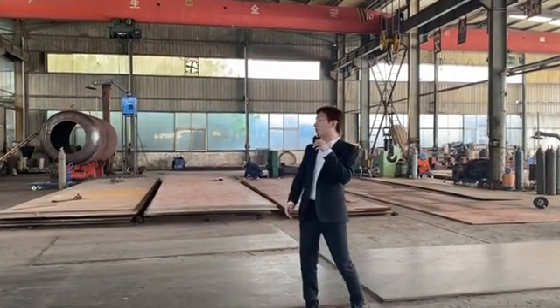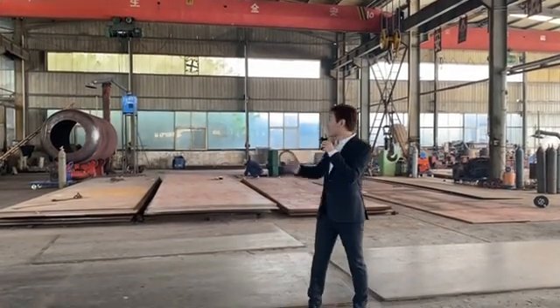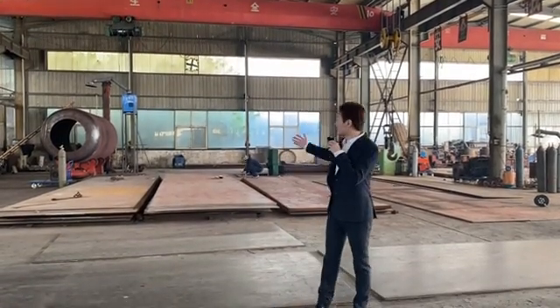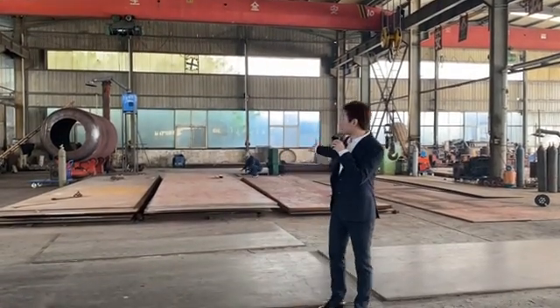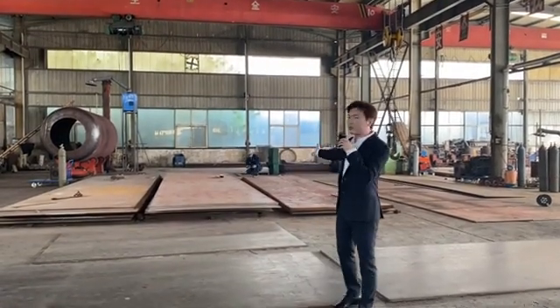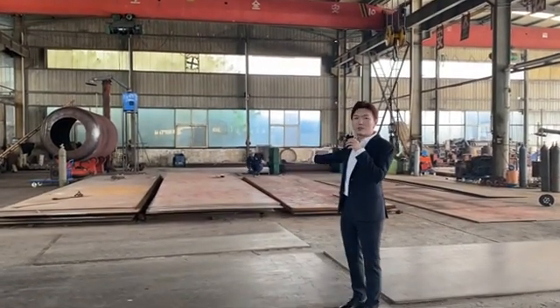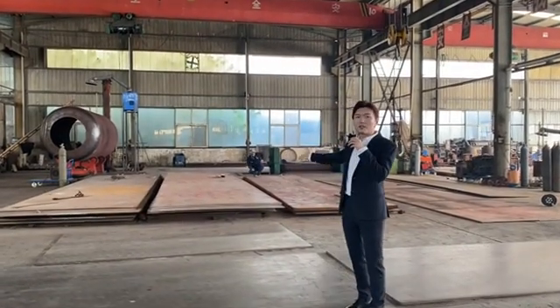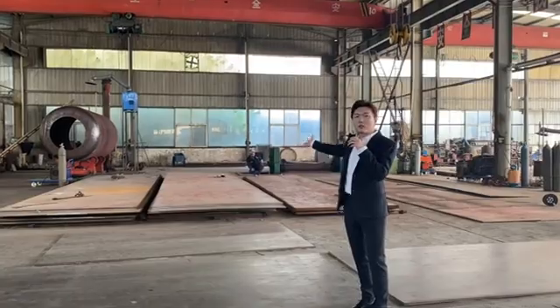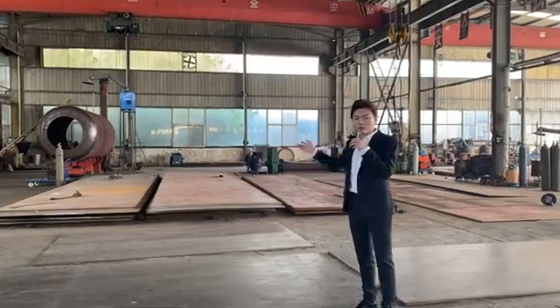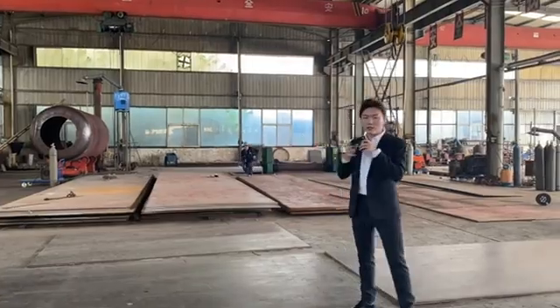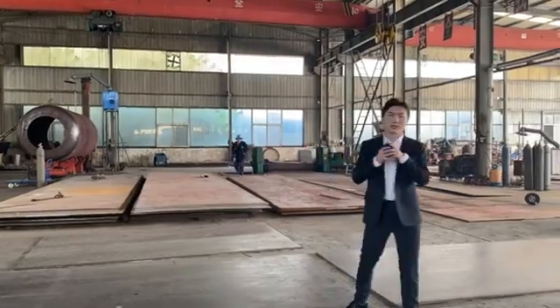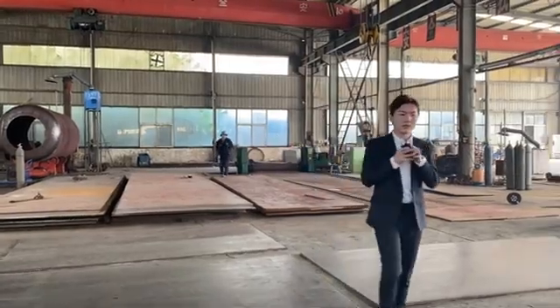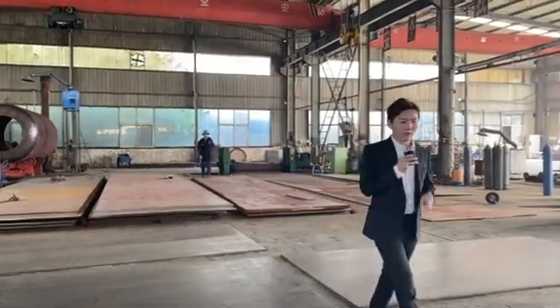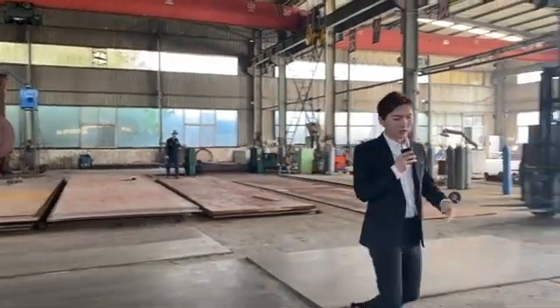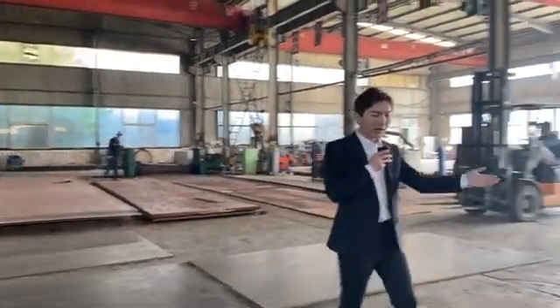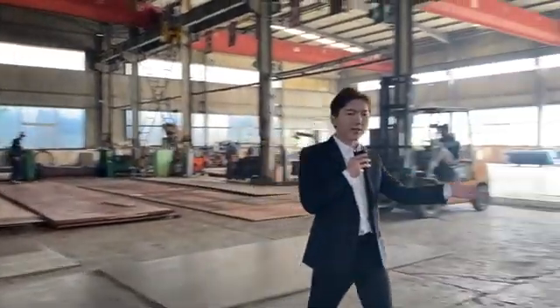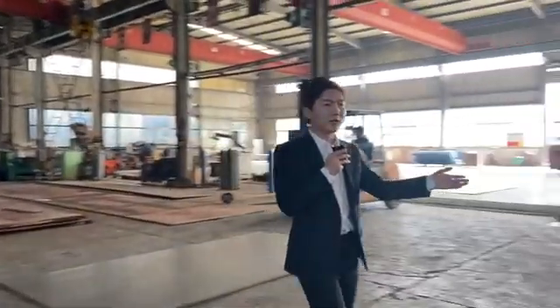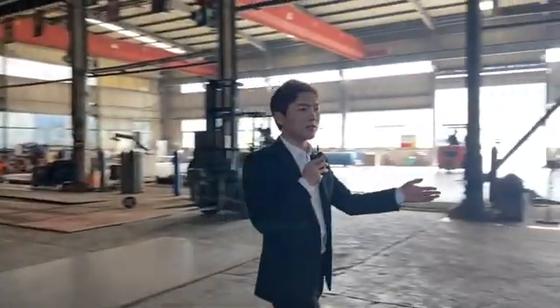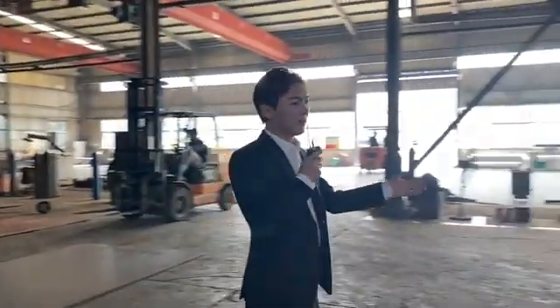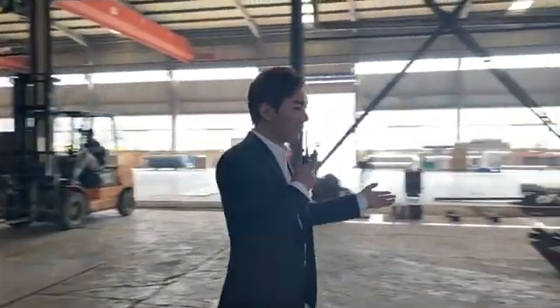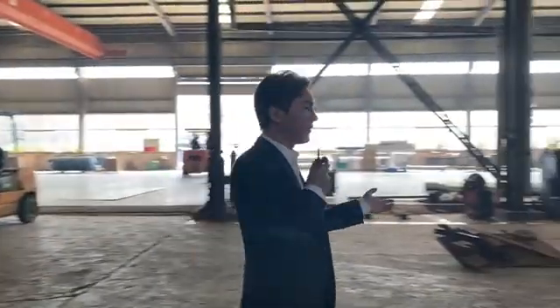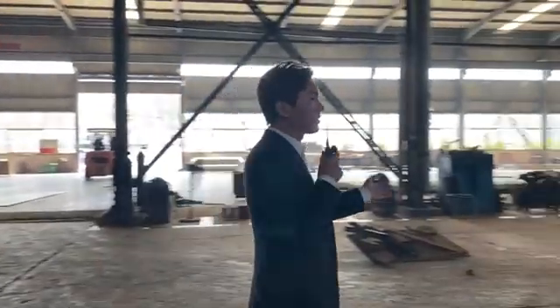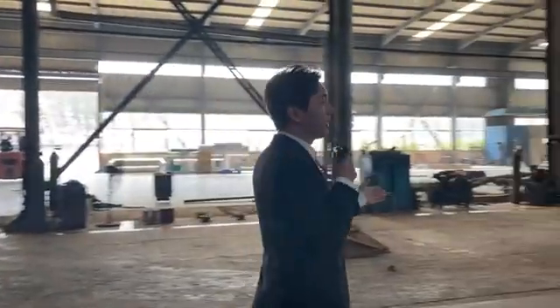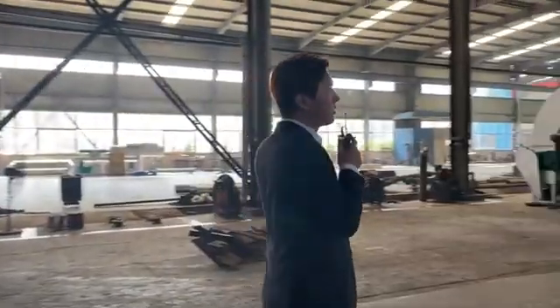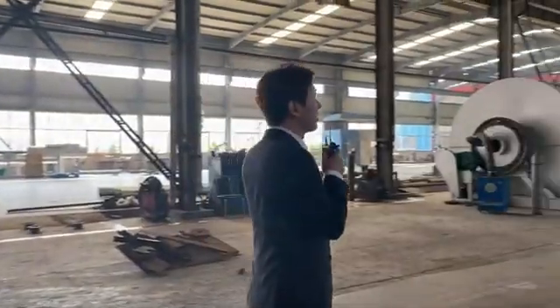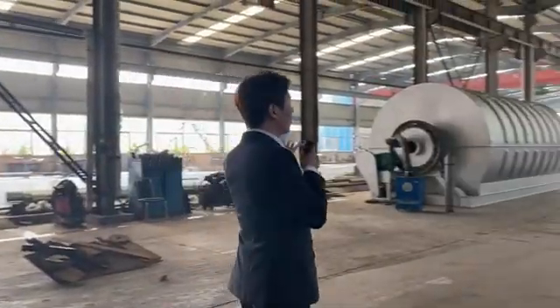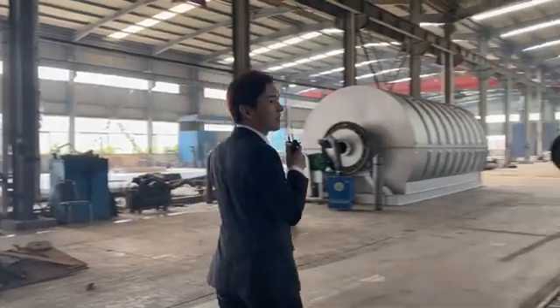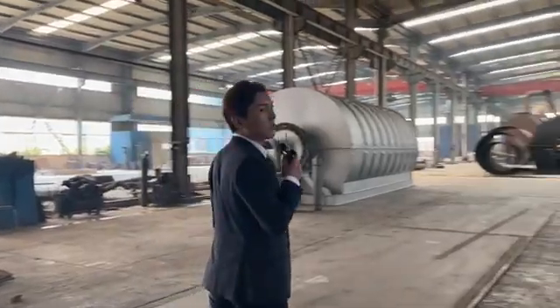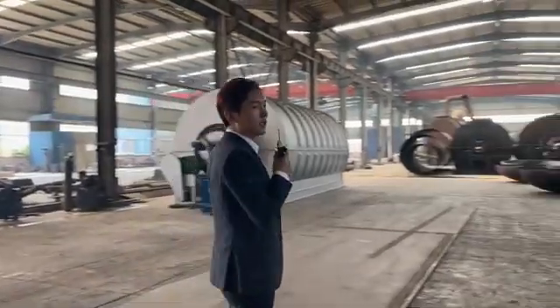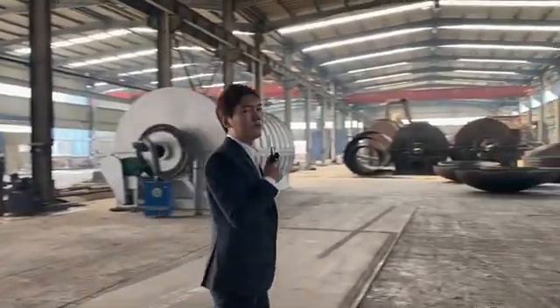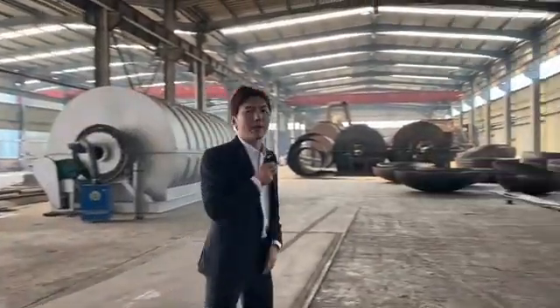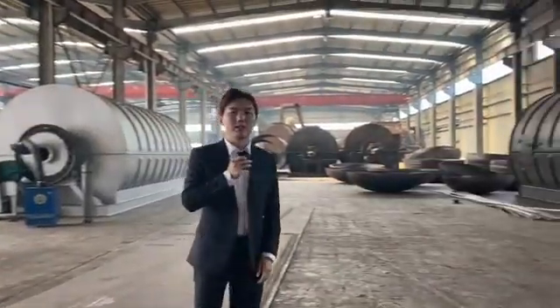On the left side we can see the steel plates and also the welding machine. On the right side we can see the semi-finished reactors — a lot of them are waiting for painting now.